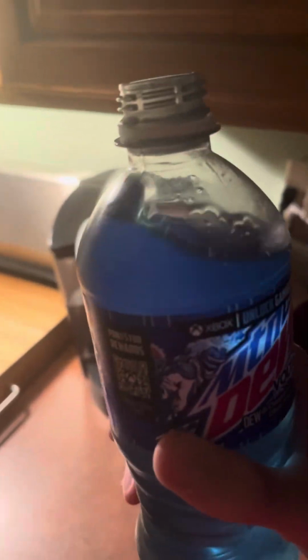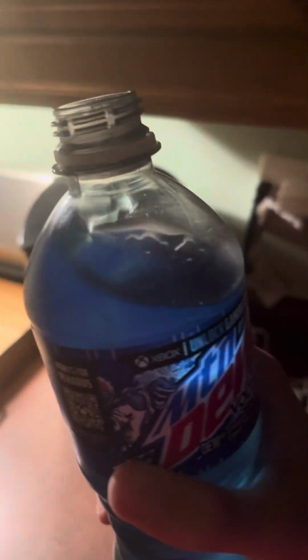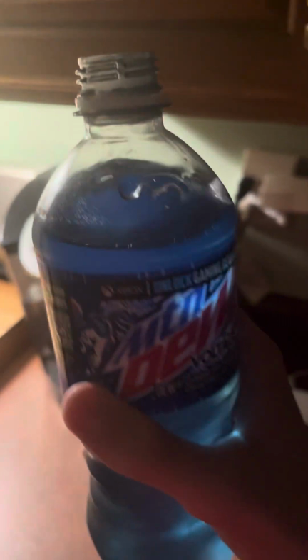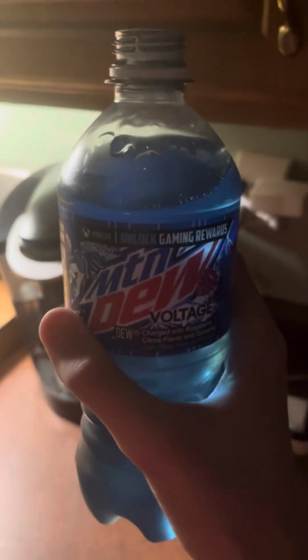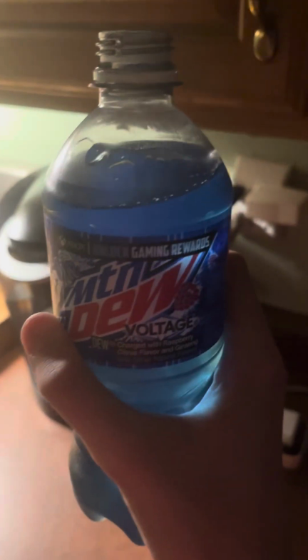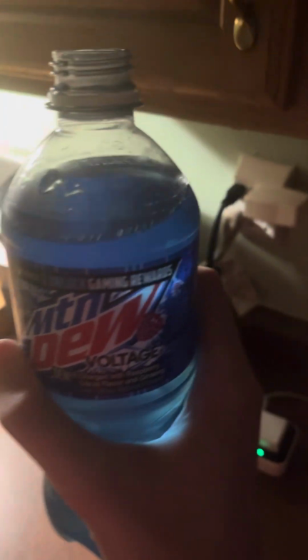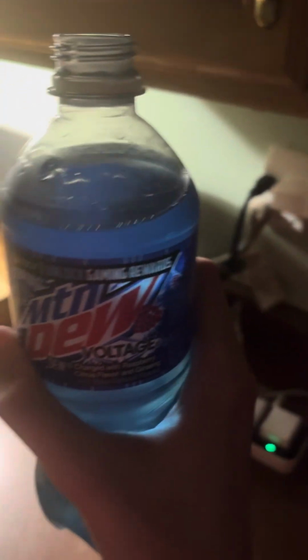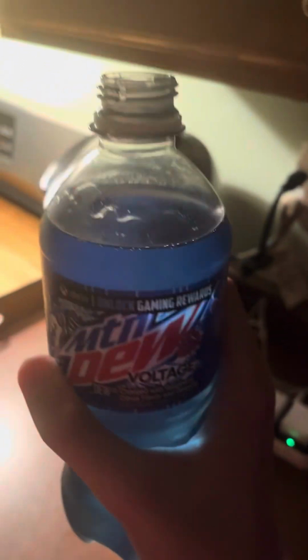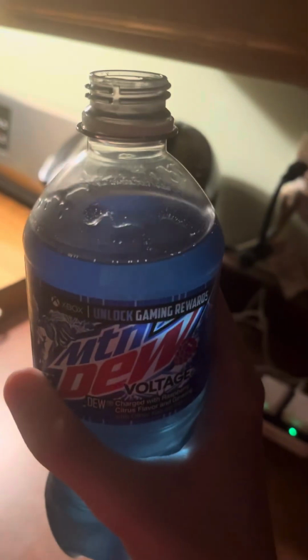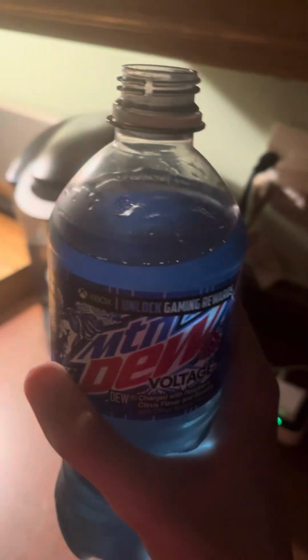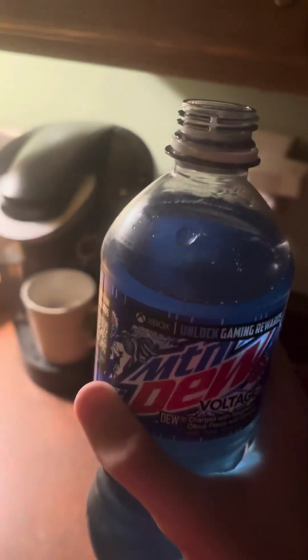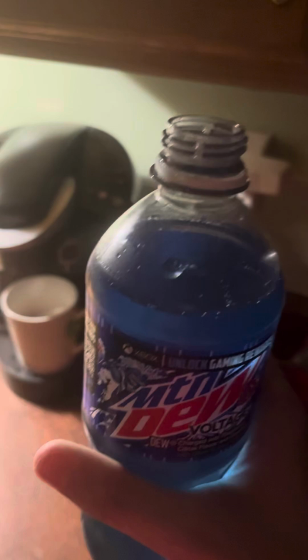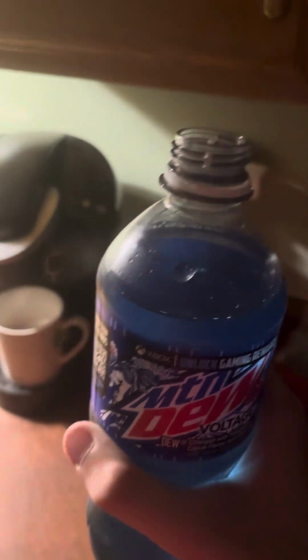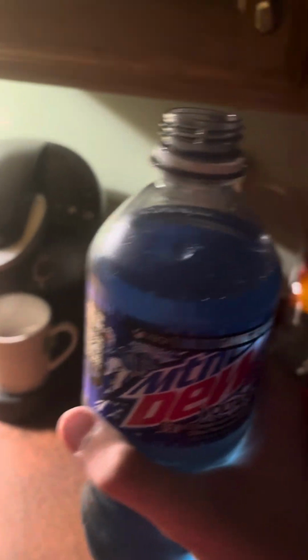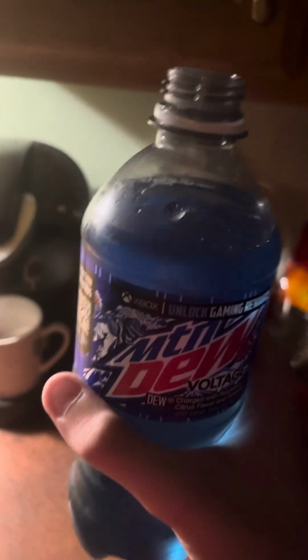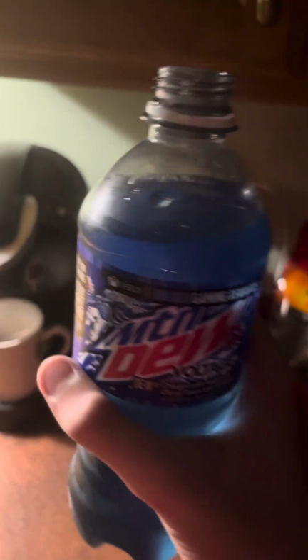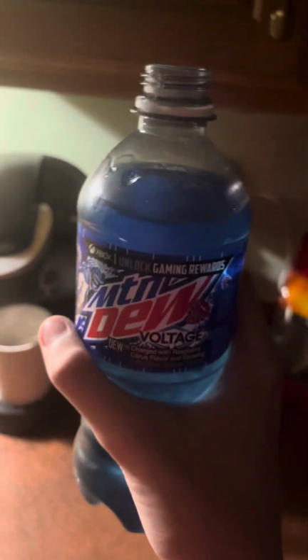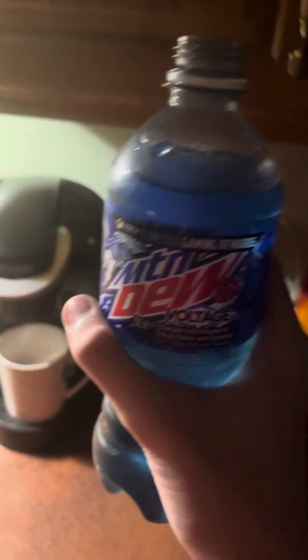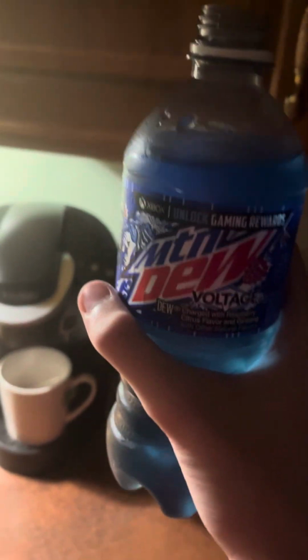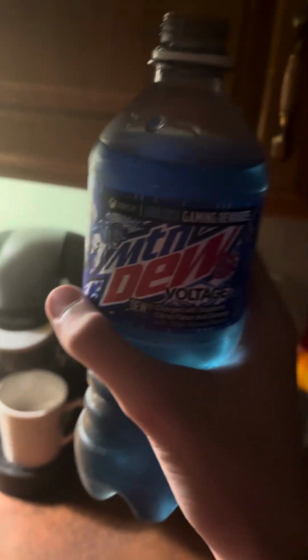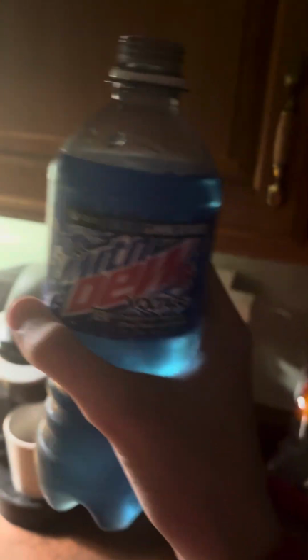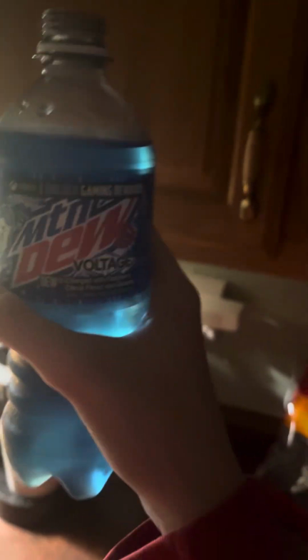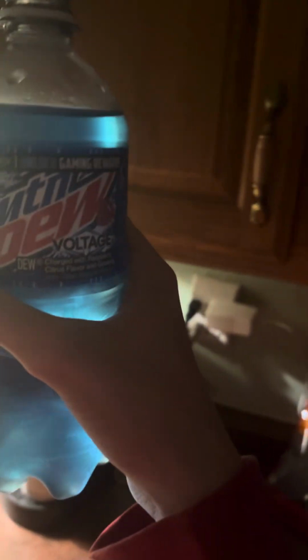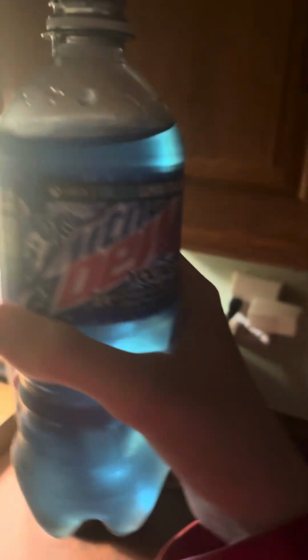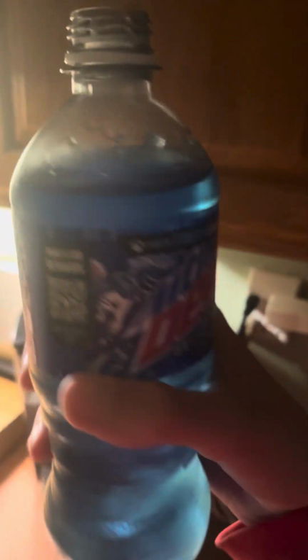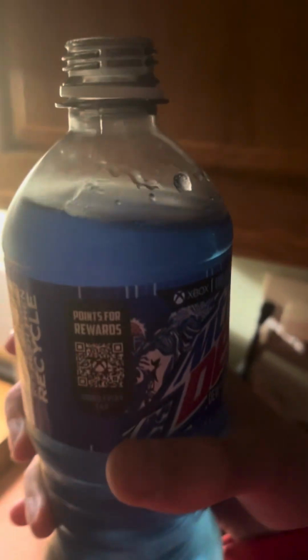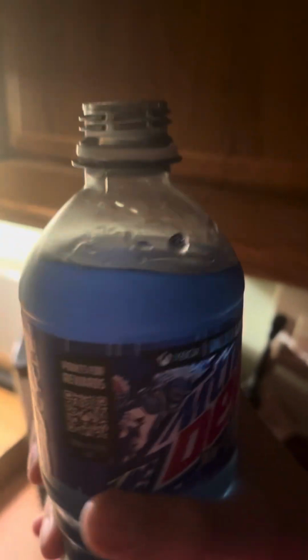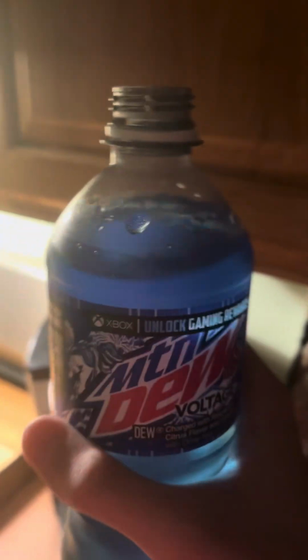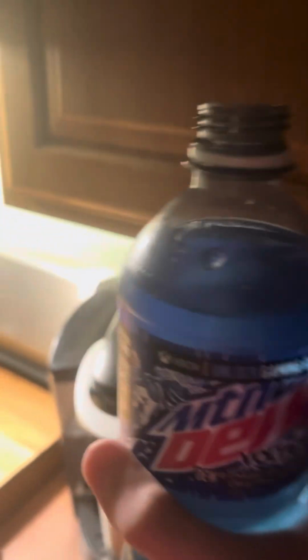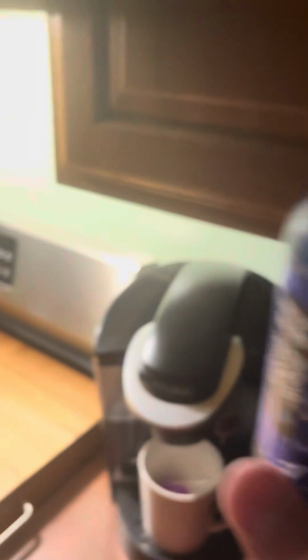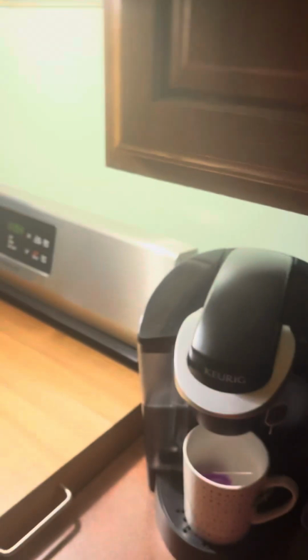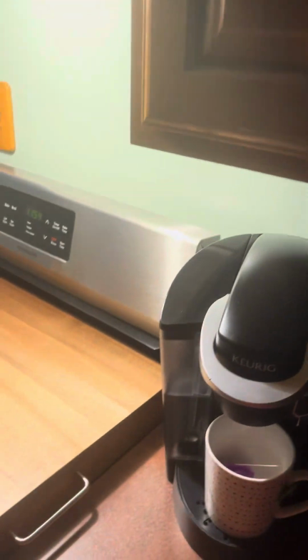It is better — just slightly better than Code Red, but not better than regular Mountain Dew. Nothing beats that. But I think it's slightly better than Code Red.